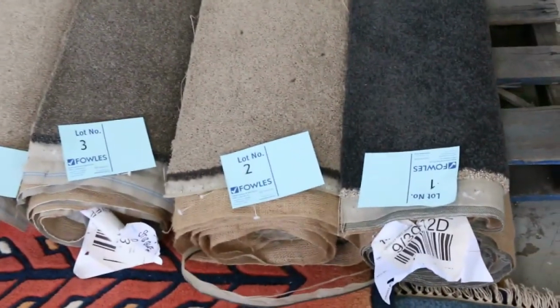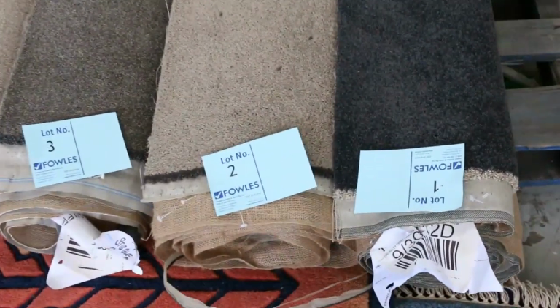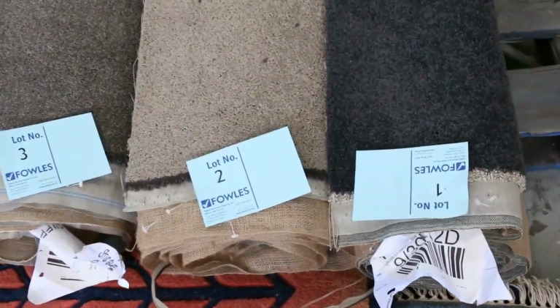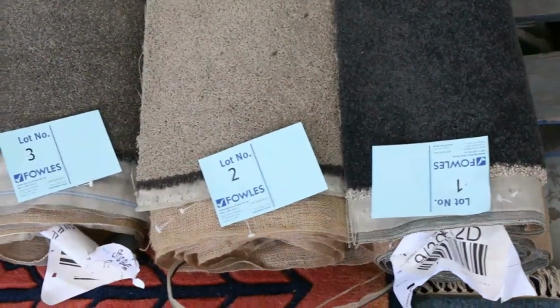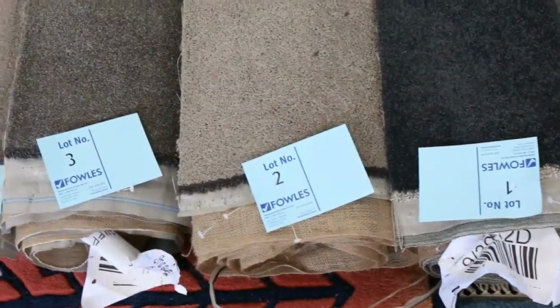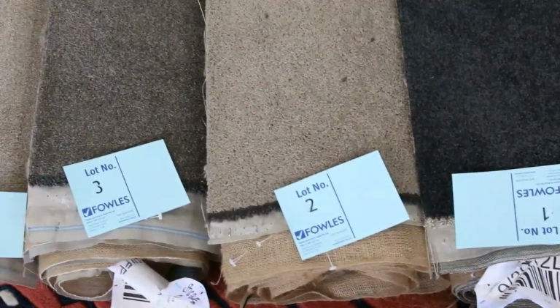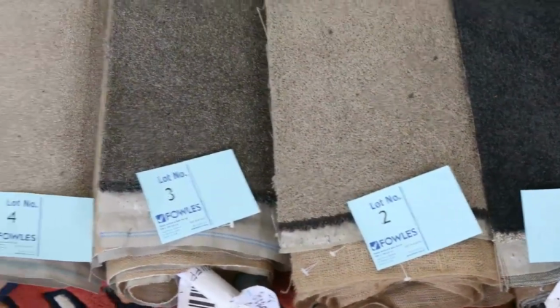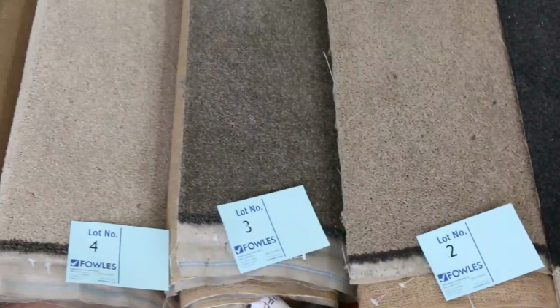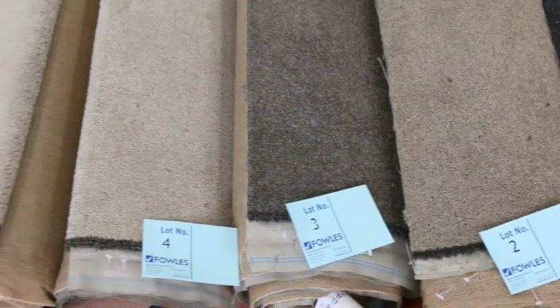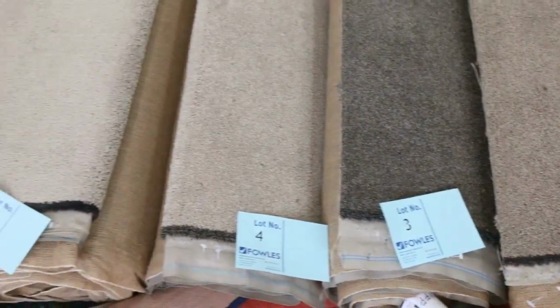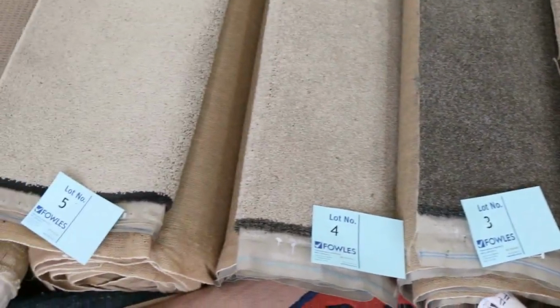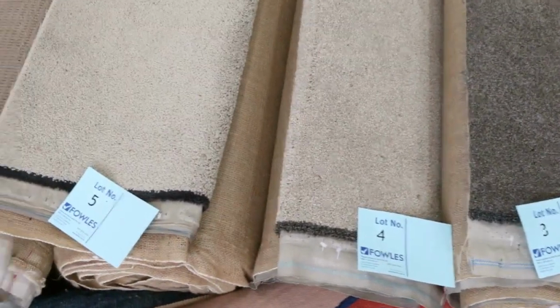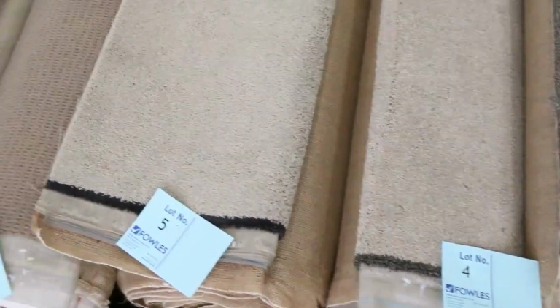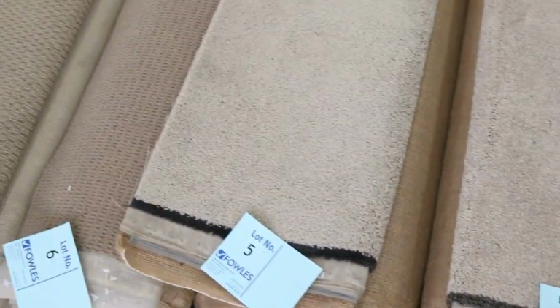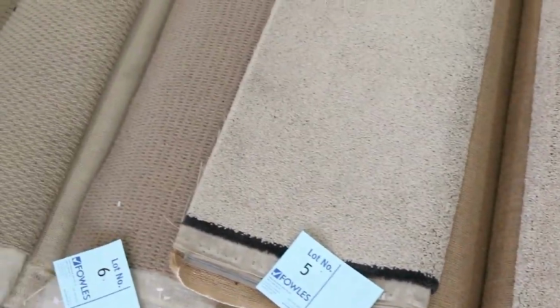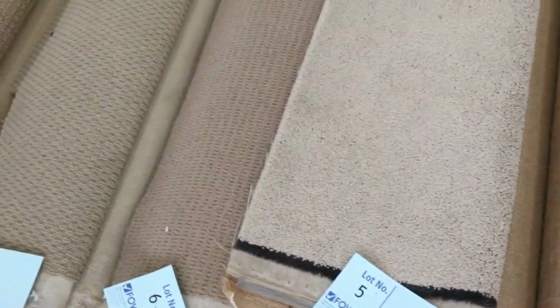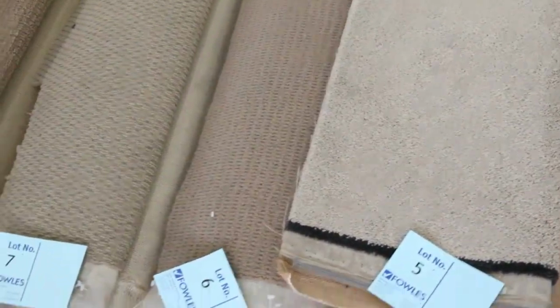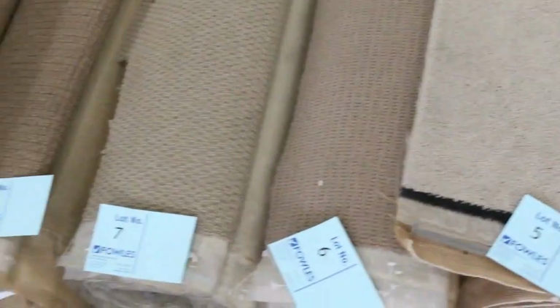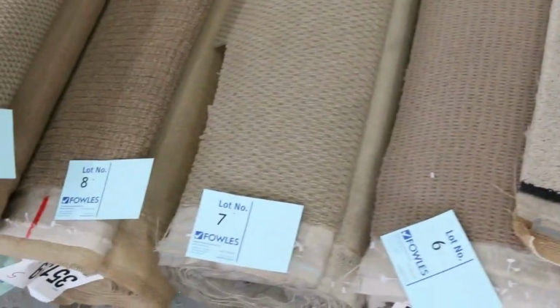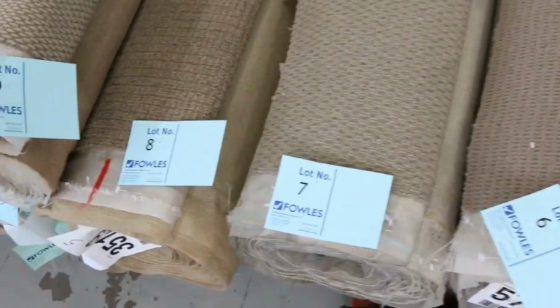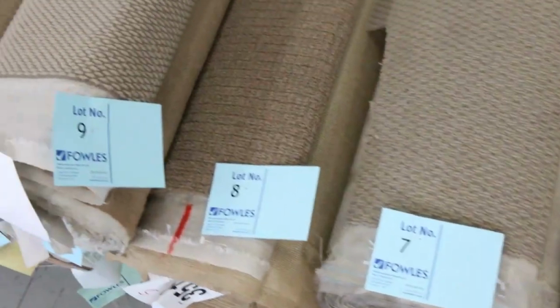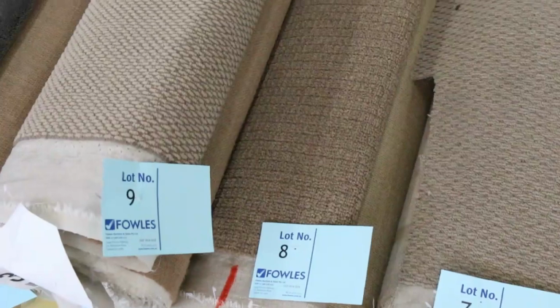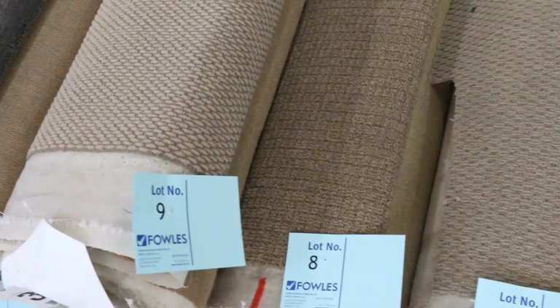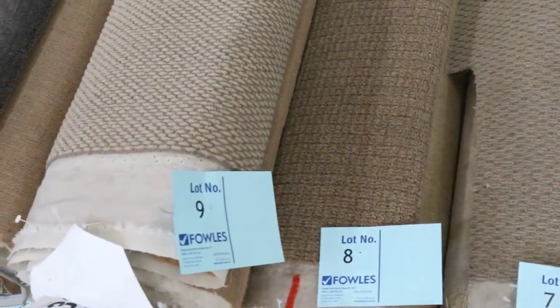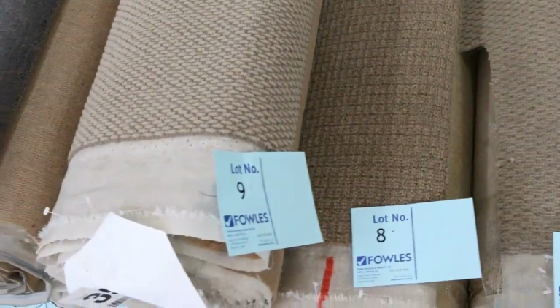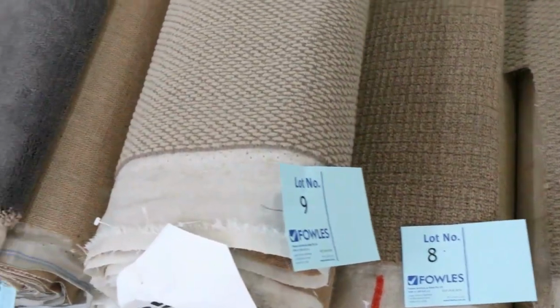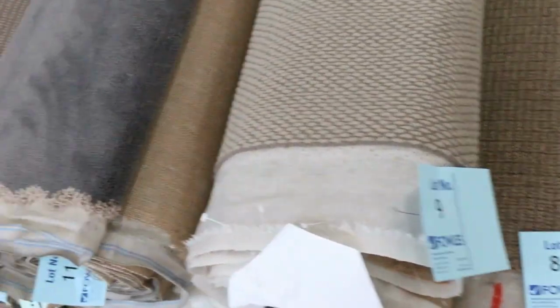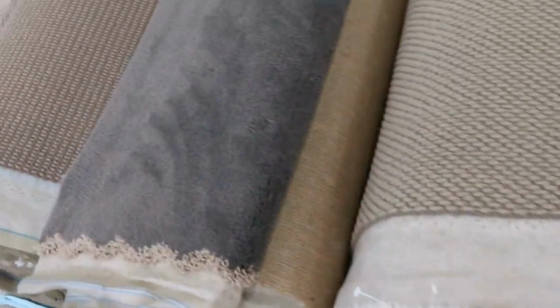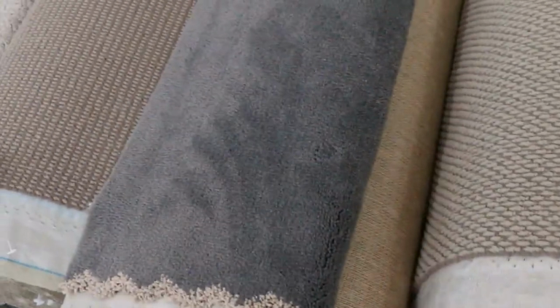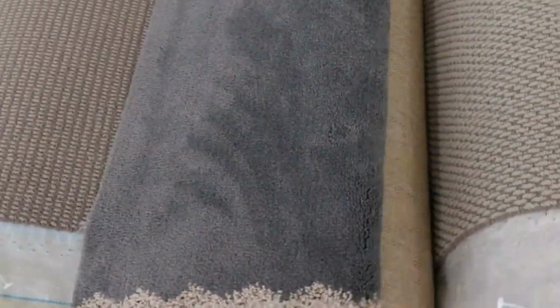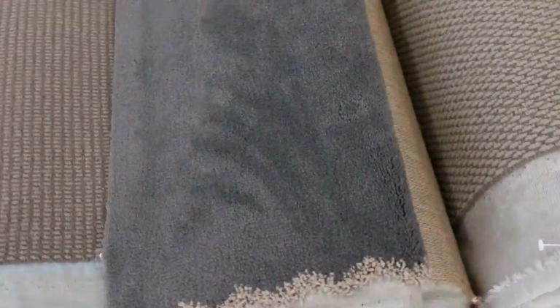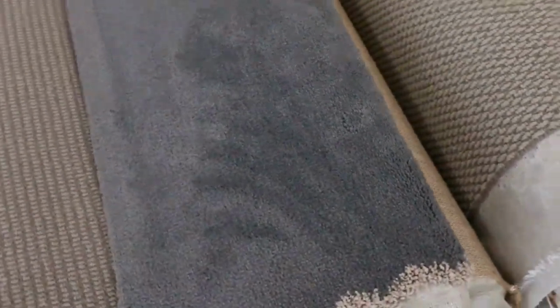We've got some beautiful roll-ins and offcuts to get our sales away. And have a look at the colours - the greys, the charcoals, the nylons, there's wools, there's twist piles, plush piles, loop piles - you name it, it's all there. So really nice quality carpets getting through tomorrow.